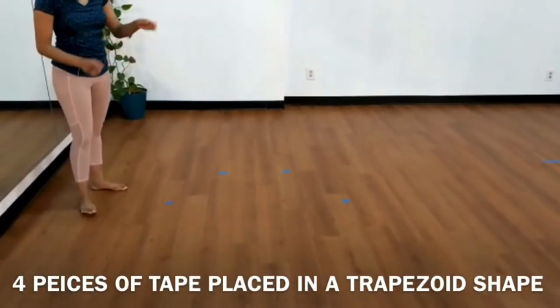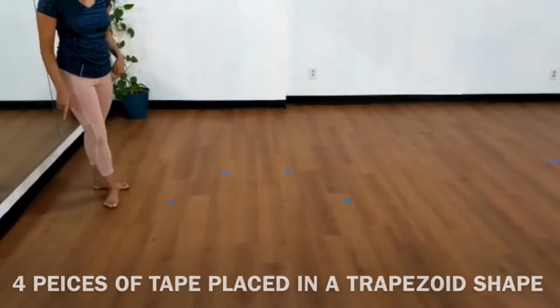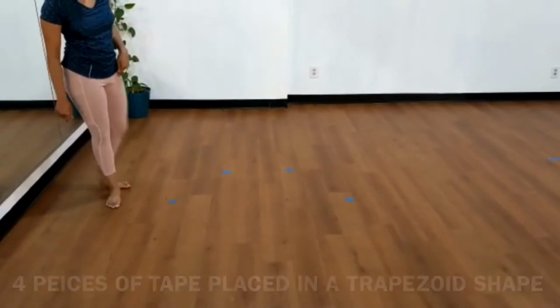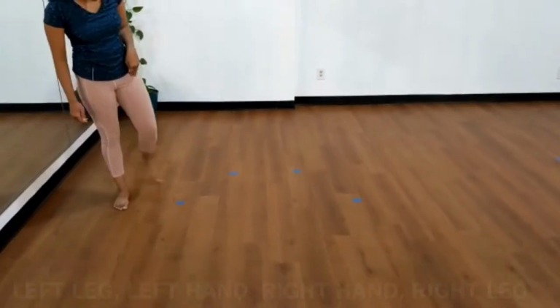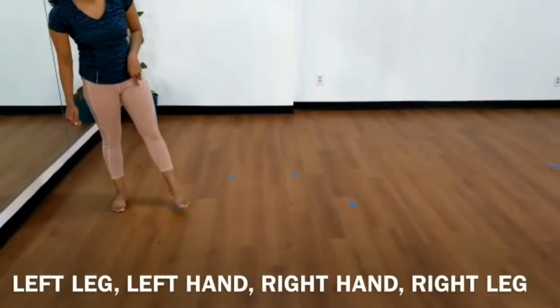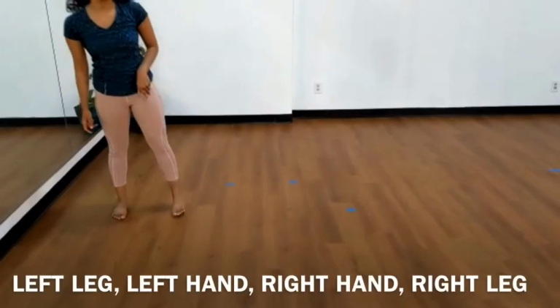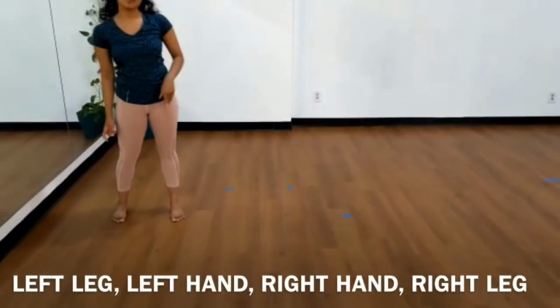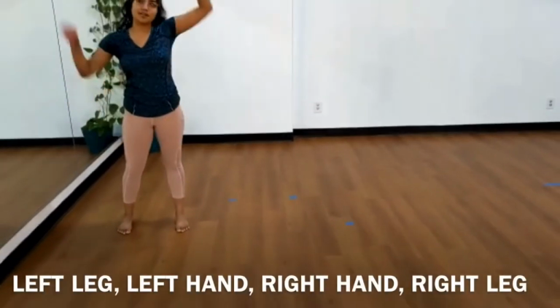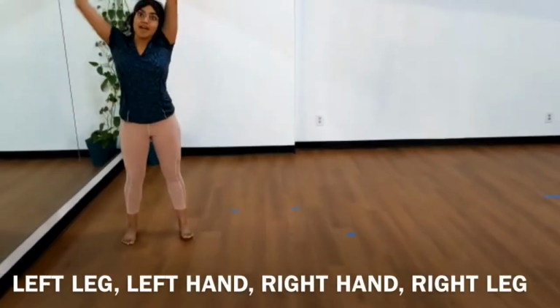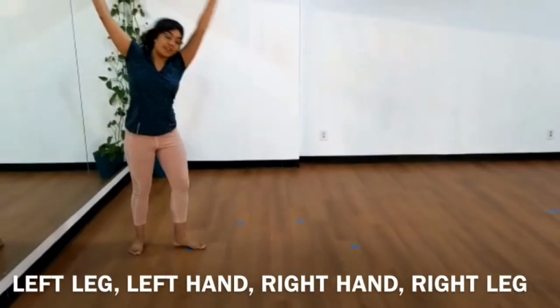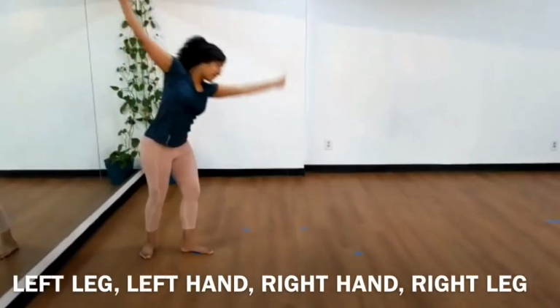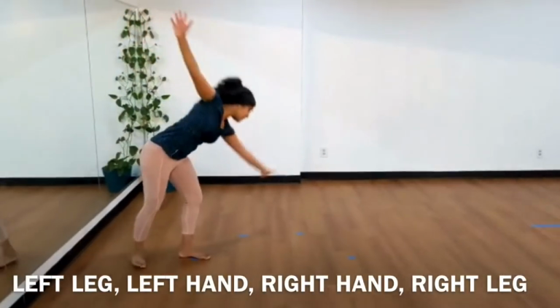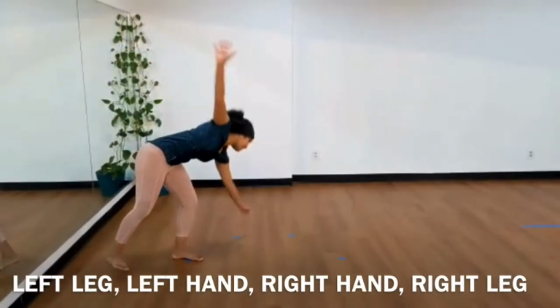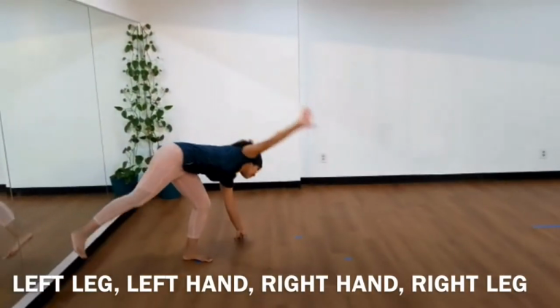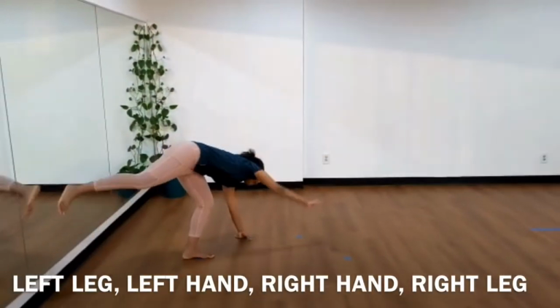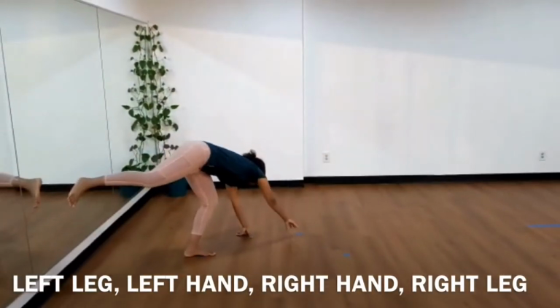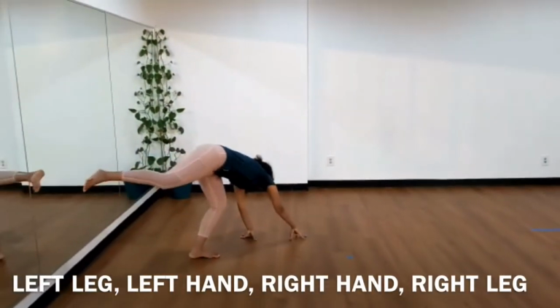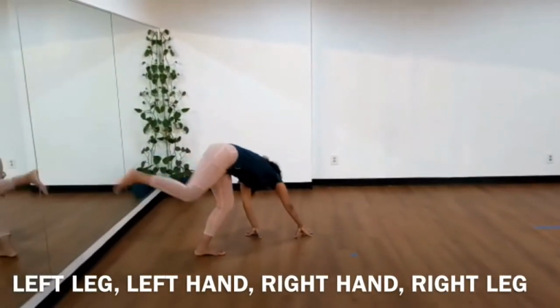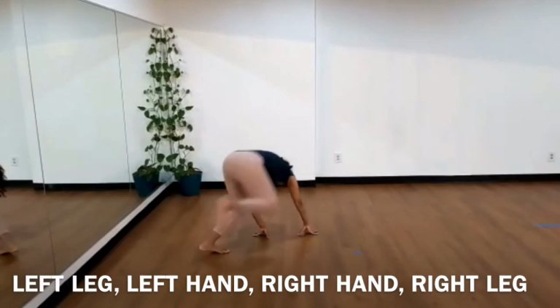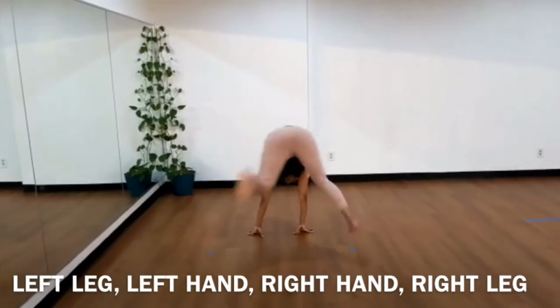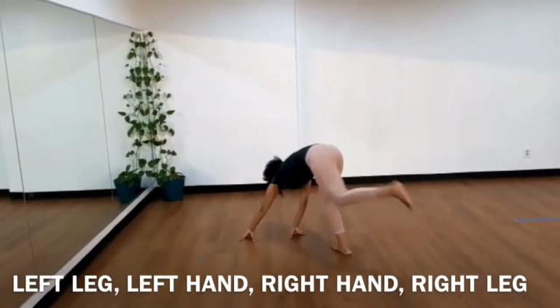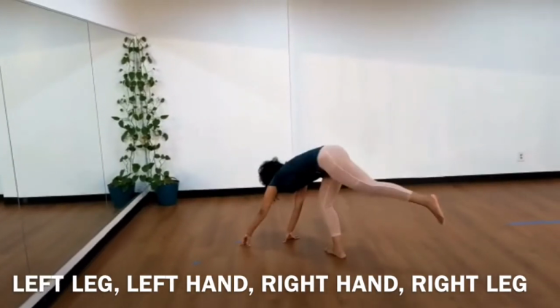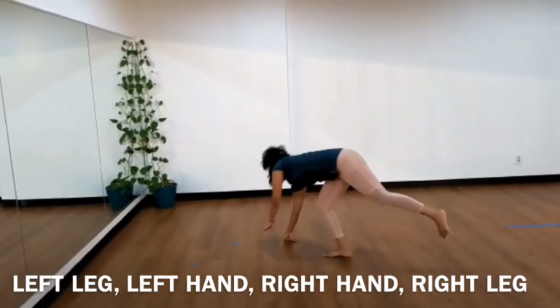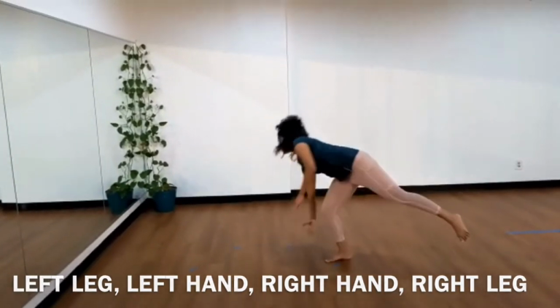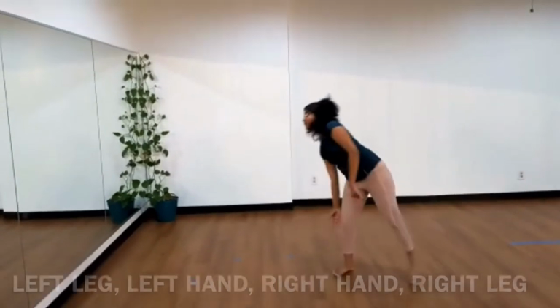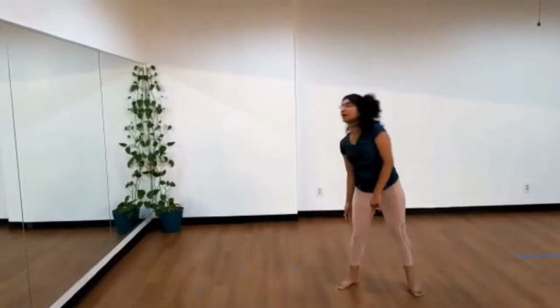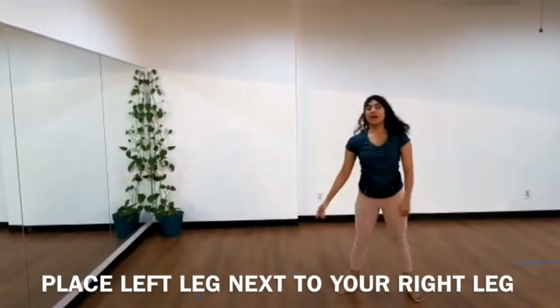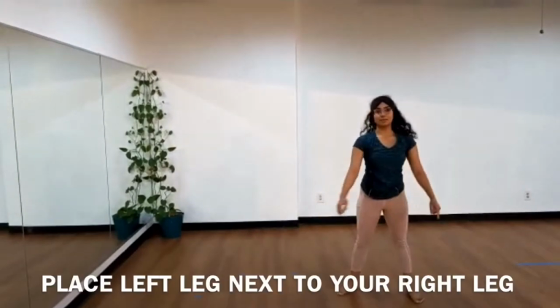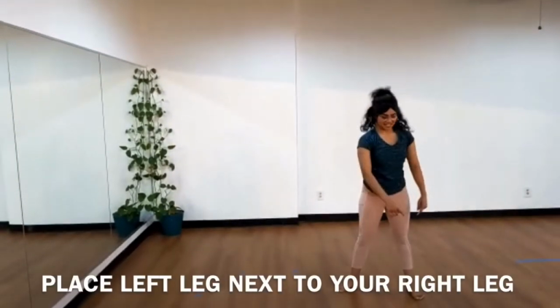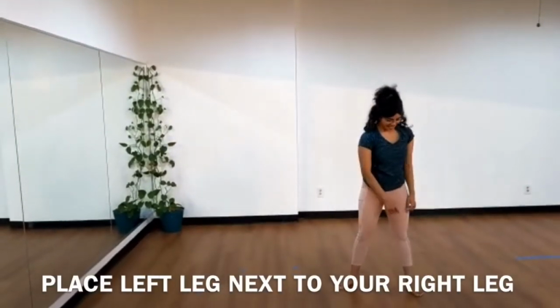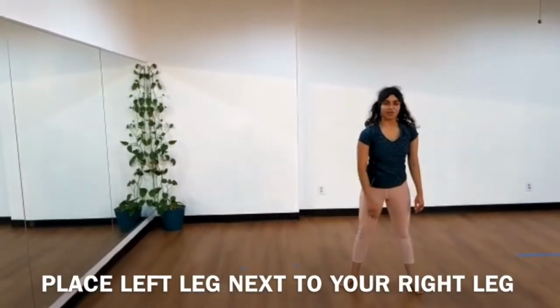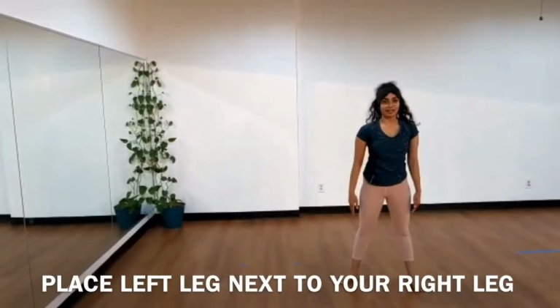You're going to take your left leg and place it on the bottom corner, then your left hand, and then your right hand. And now you're going to jump with your right leg, lifting your left leg up, and placing it next to your right leg.